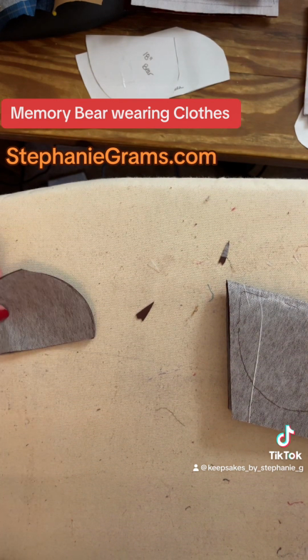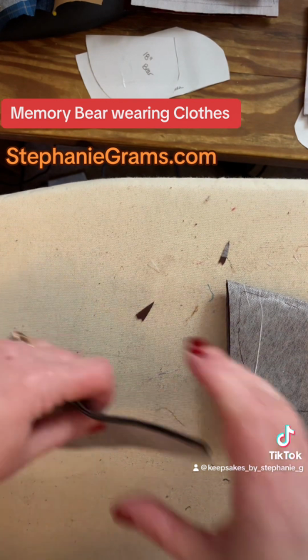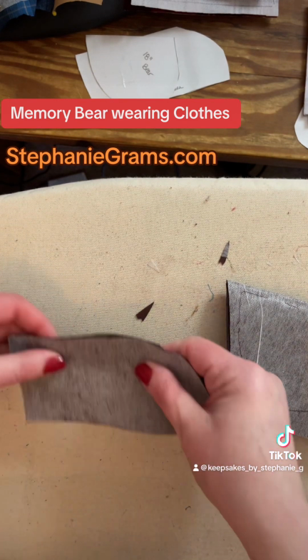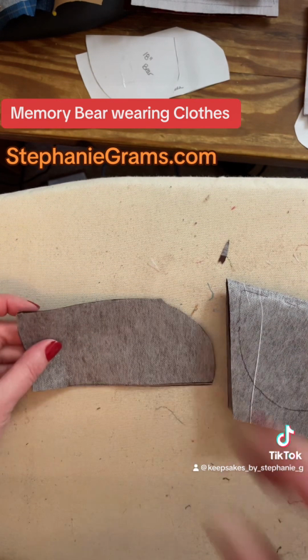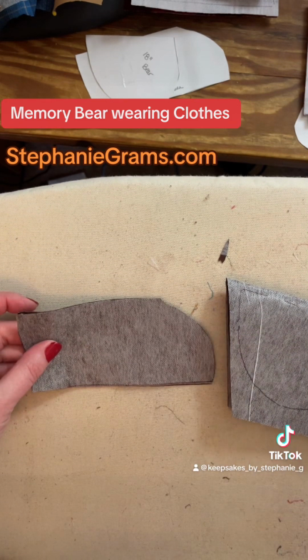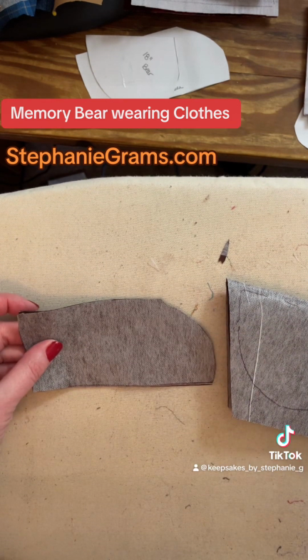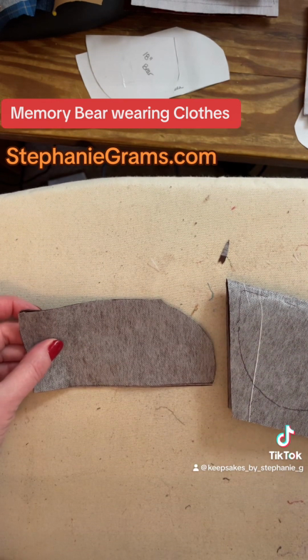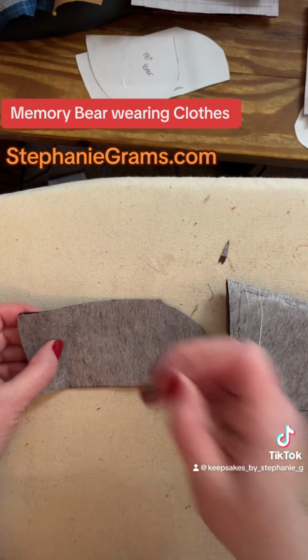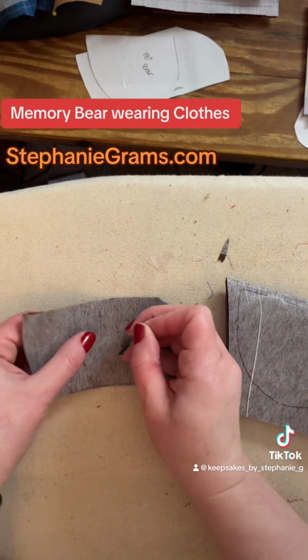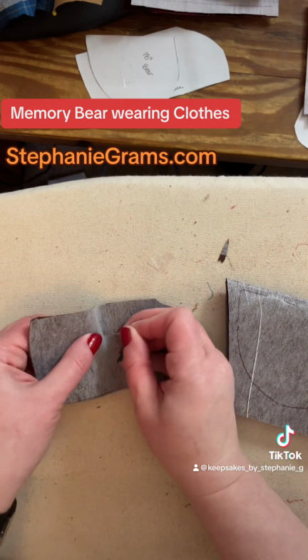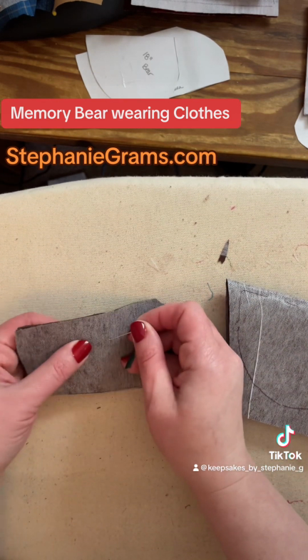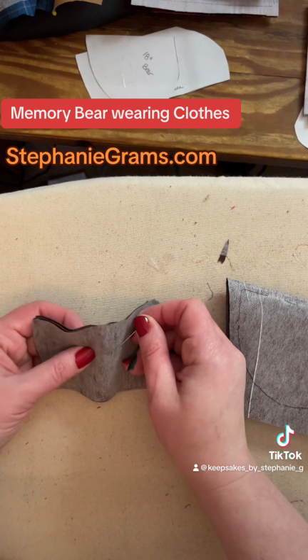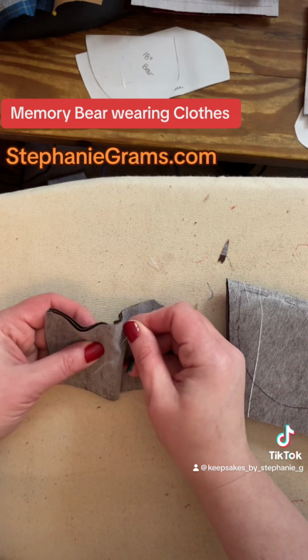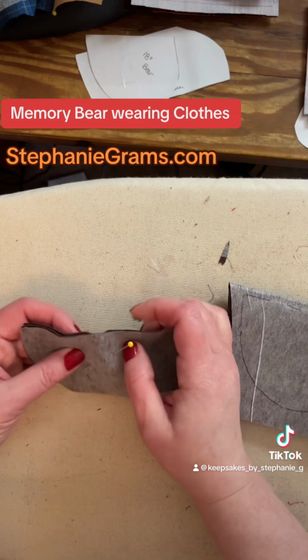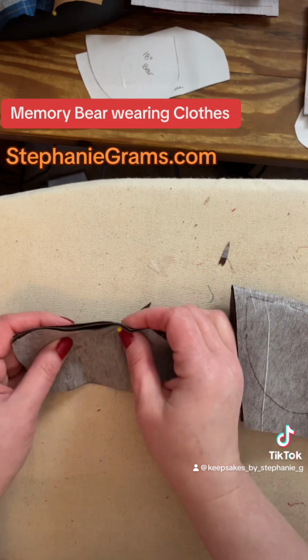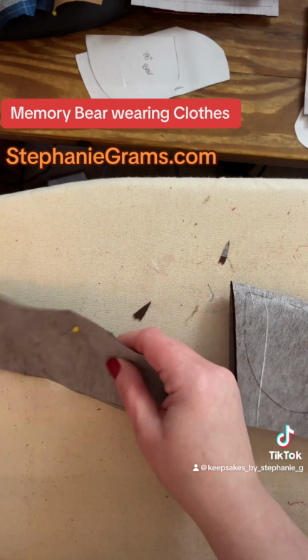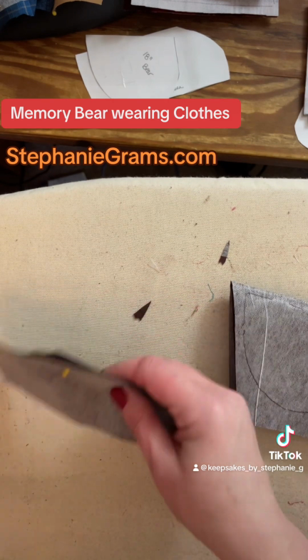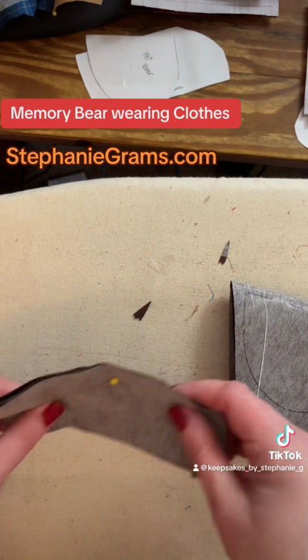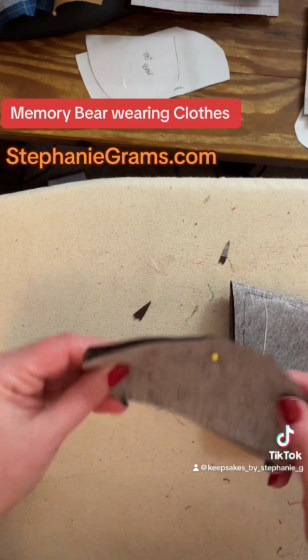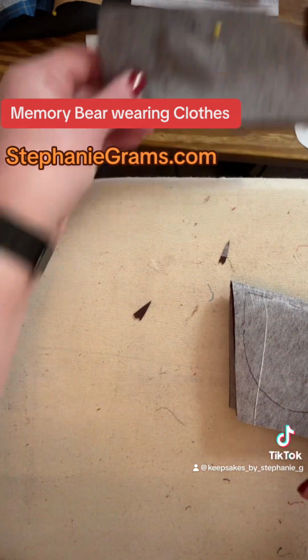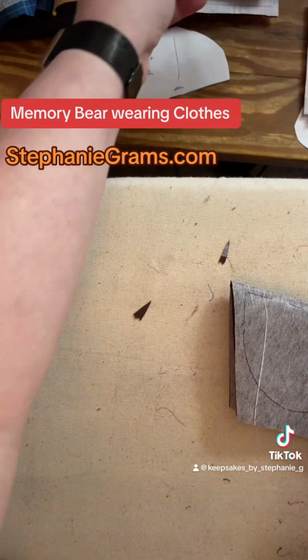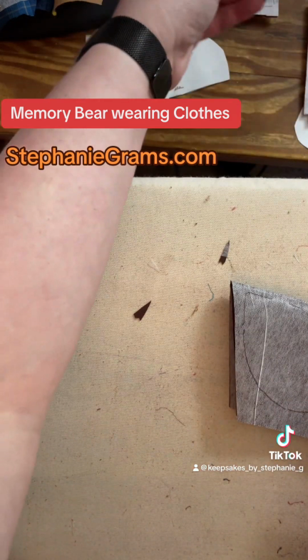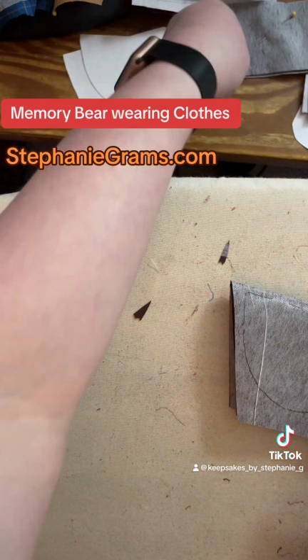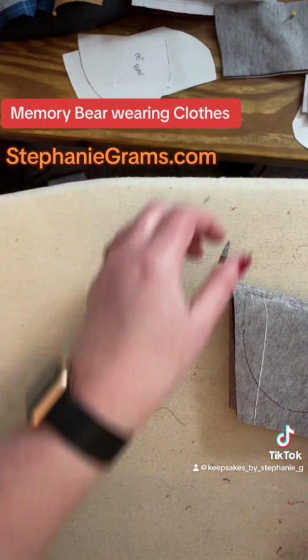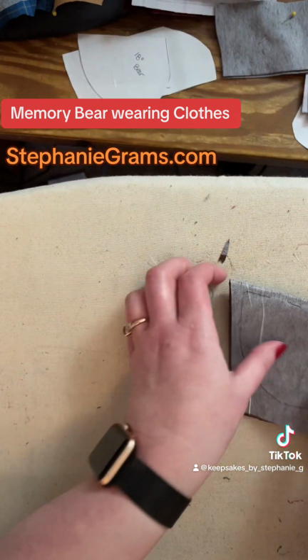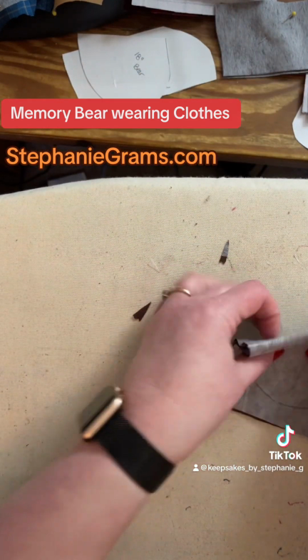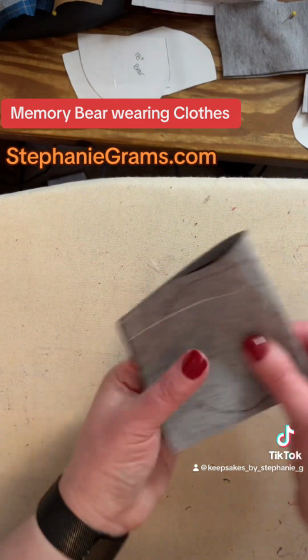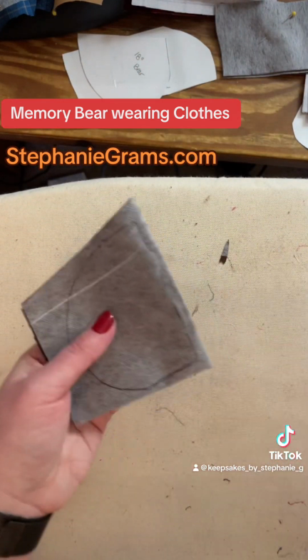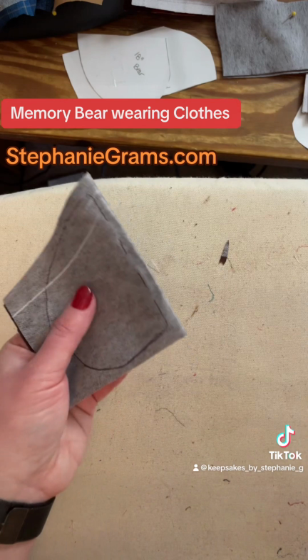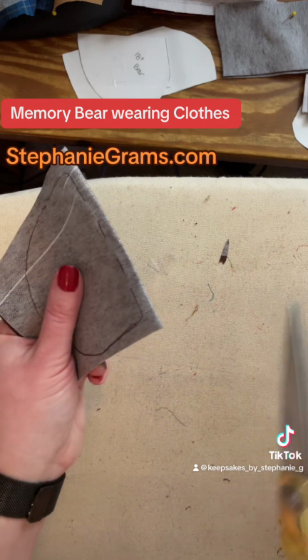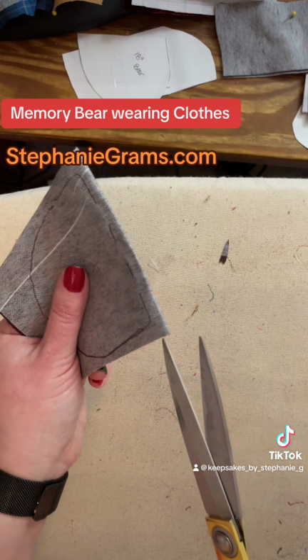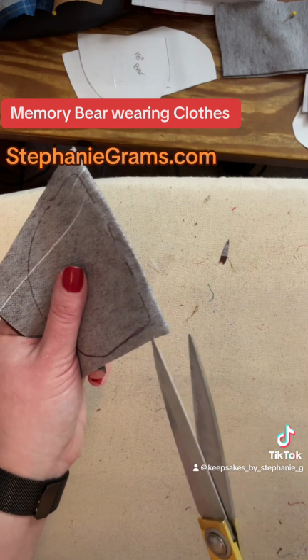Okay, so that's the foot. I'm going to put one pin in there, one pin in there, and I will show you how I join the feet and the legs back to sew them.